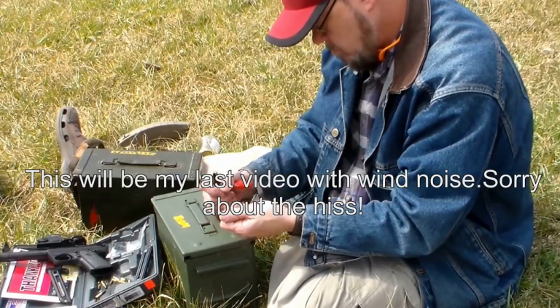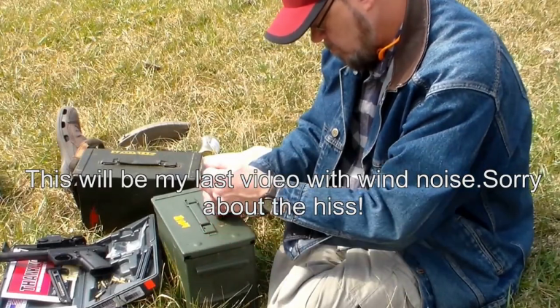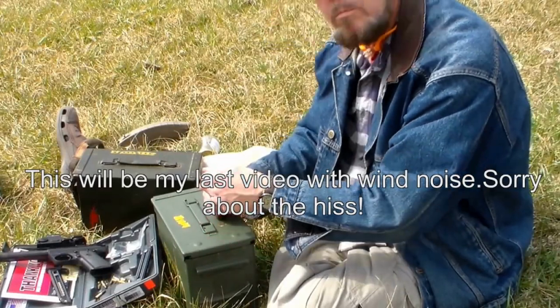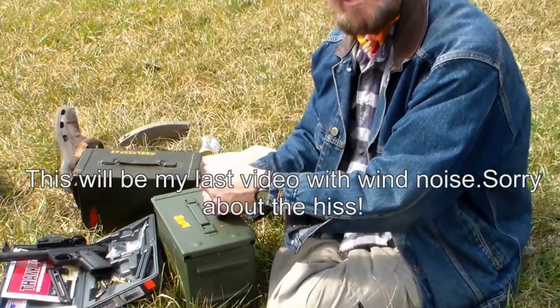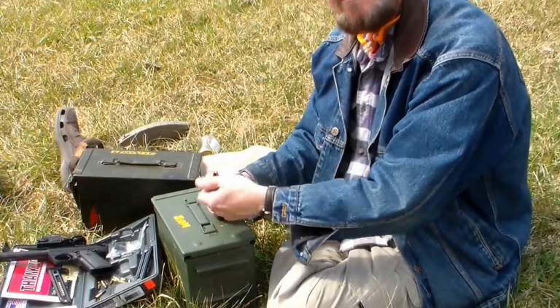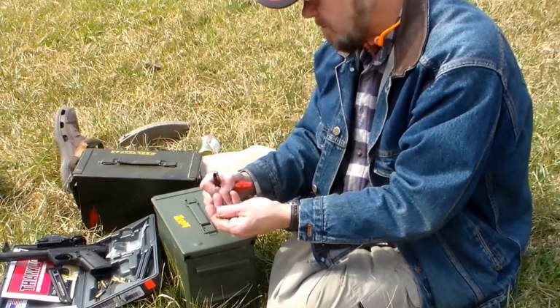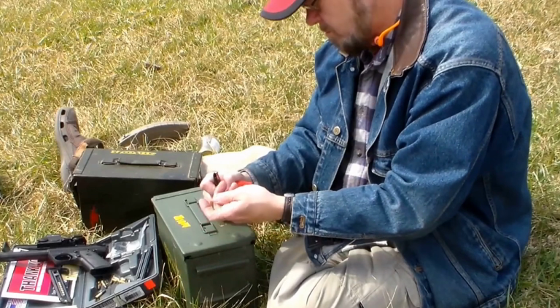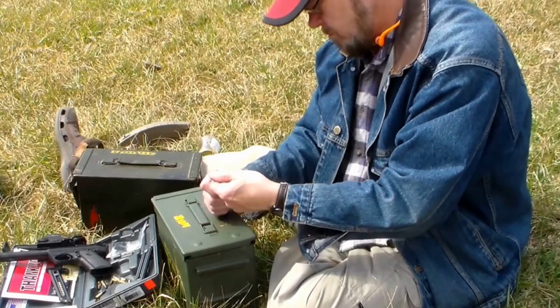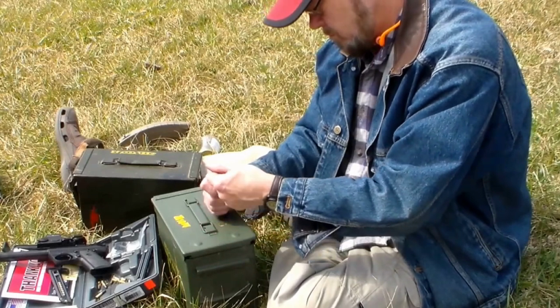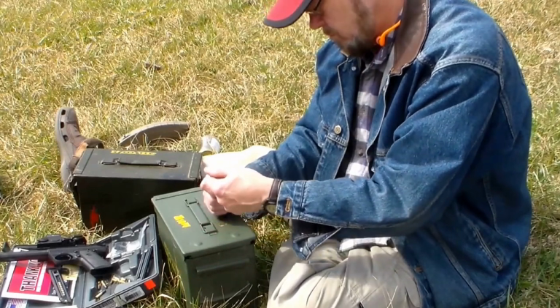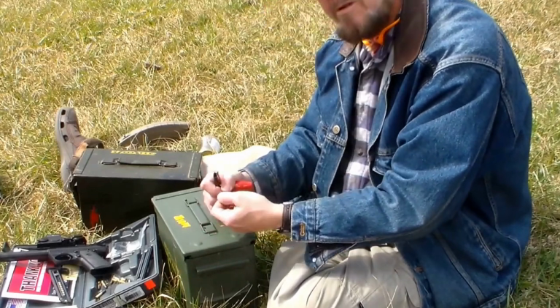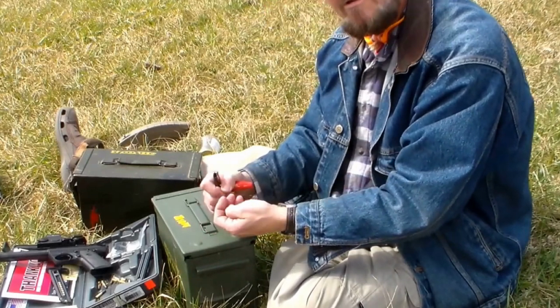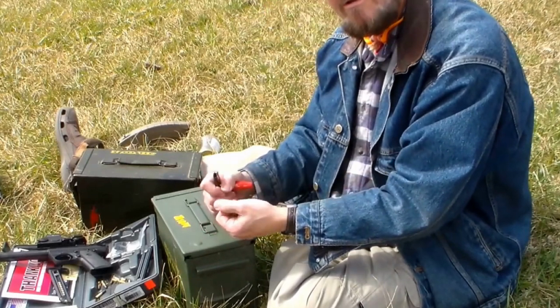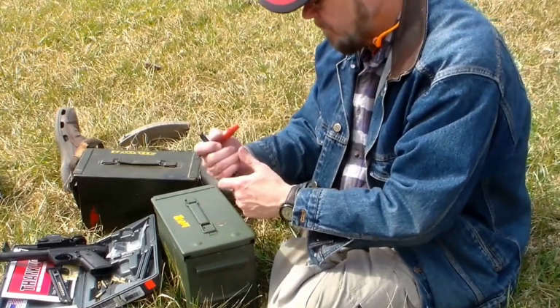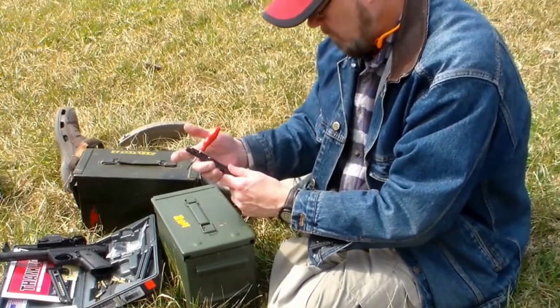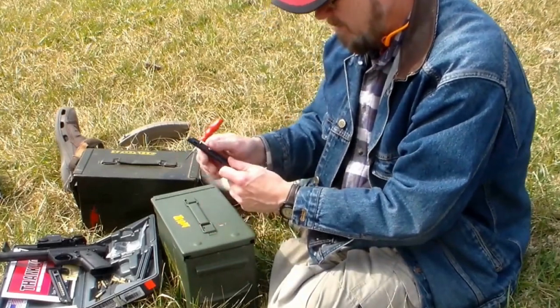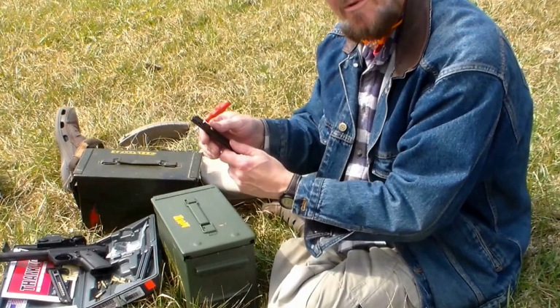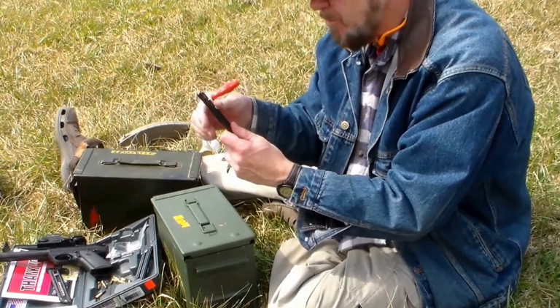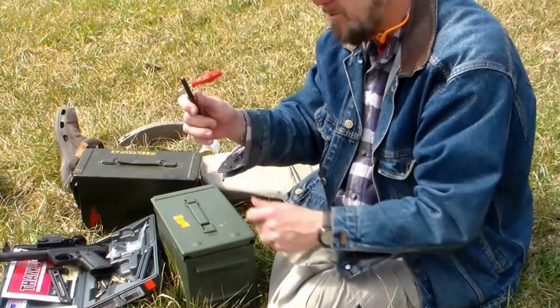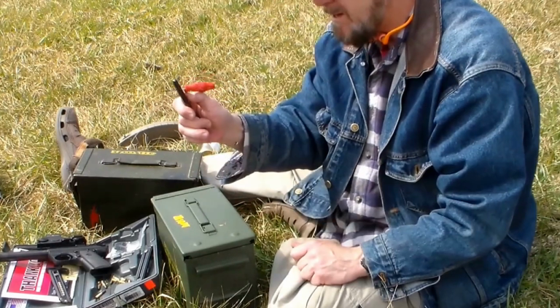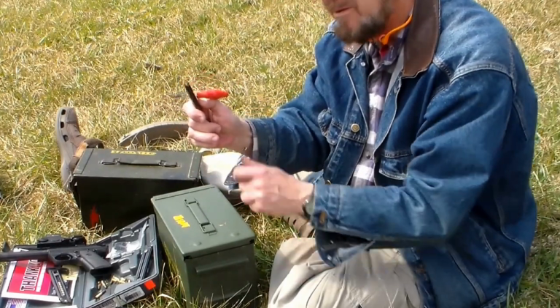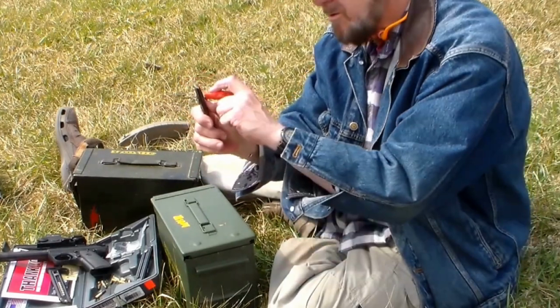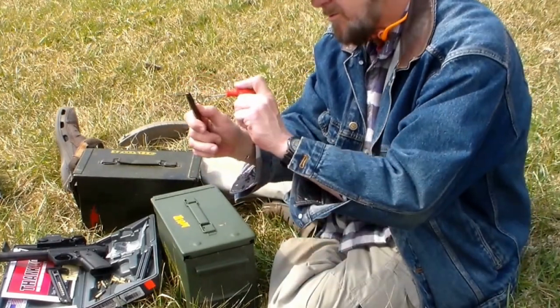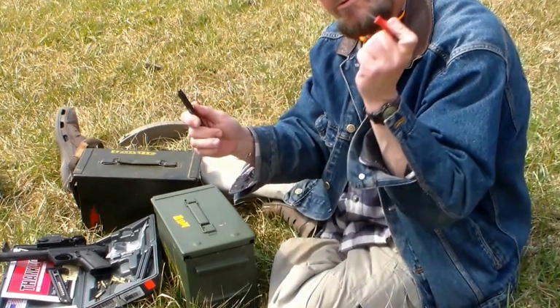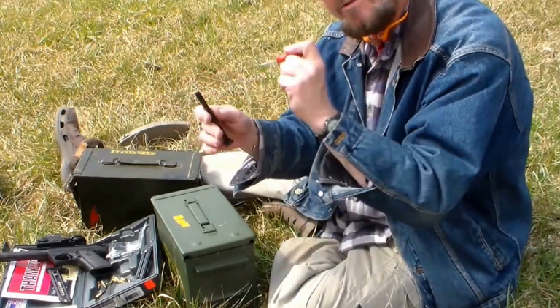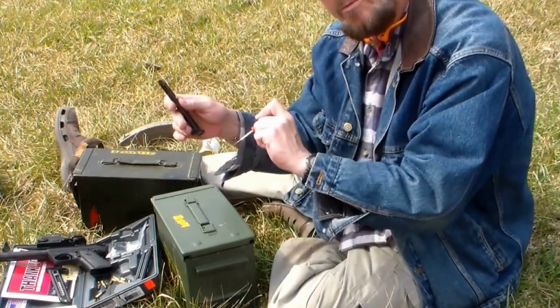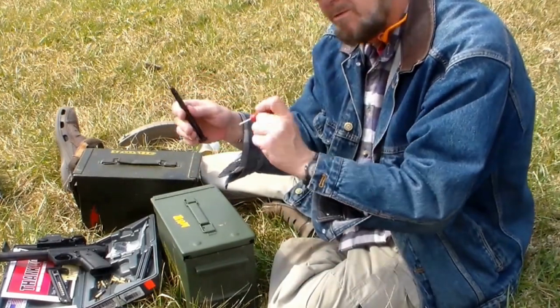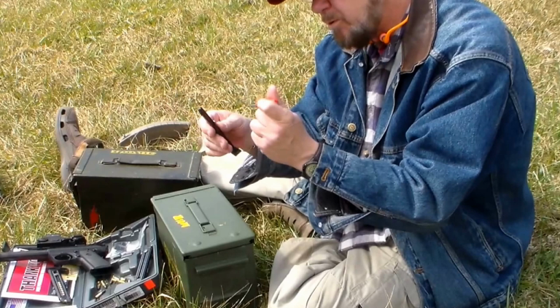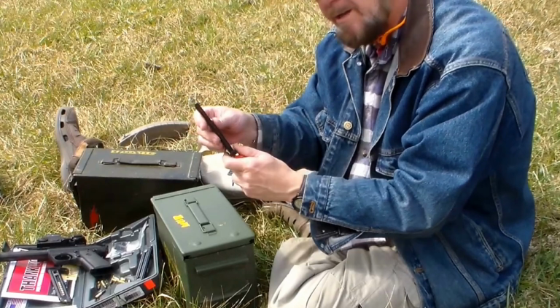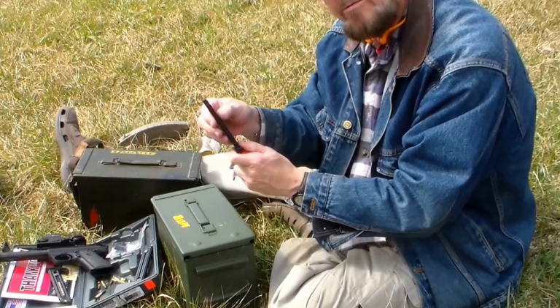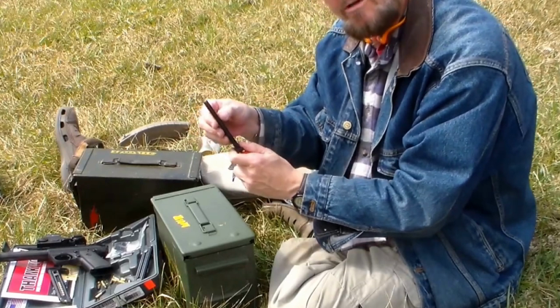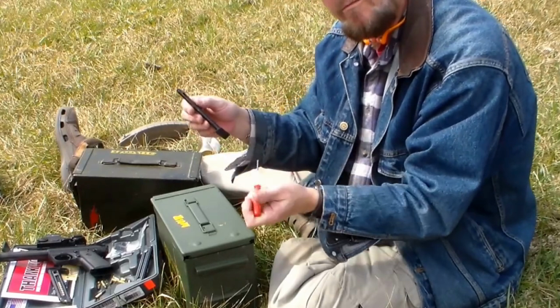Bobby Brown, why are you using the screwdriver in your Ruger 22-45 magazine? It hurts my thumb to pull this thing down, so the screwdriver assists me in pulling it down to make it more comfortable.